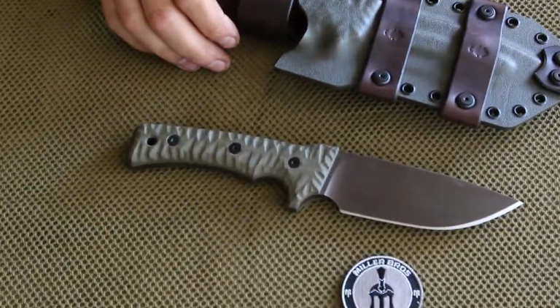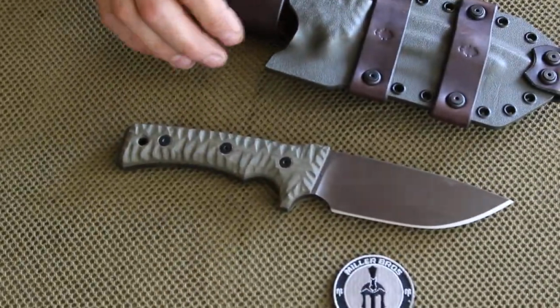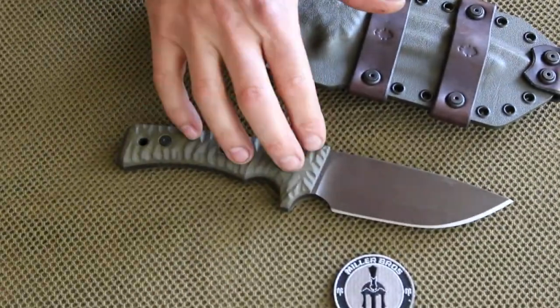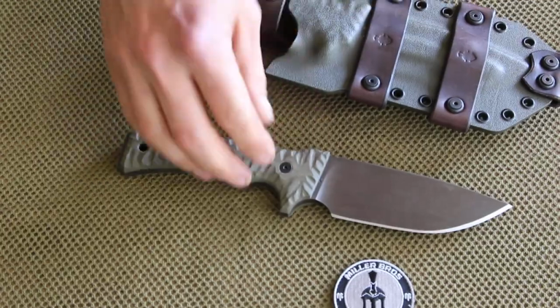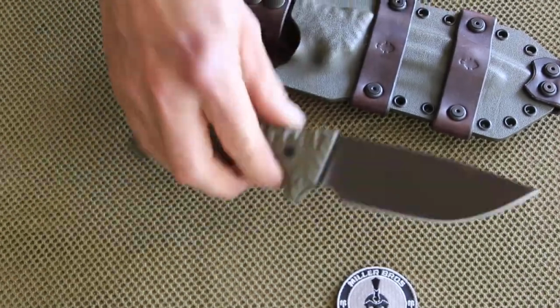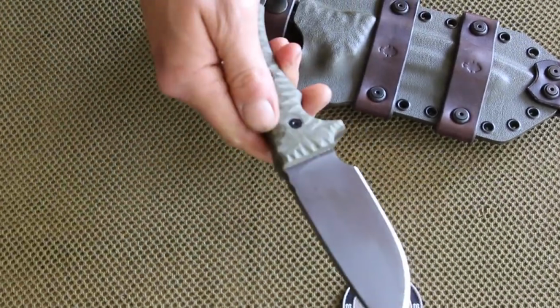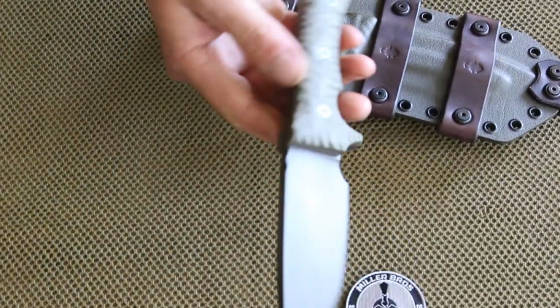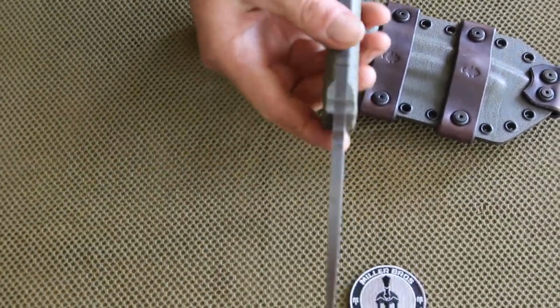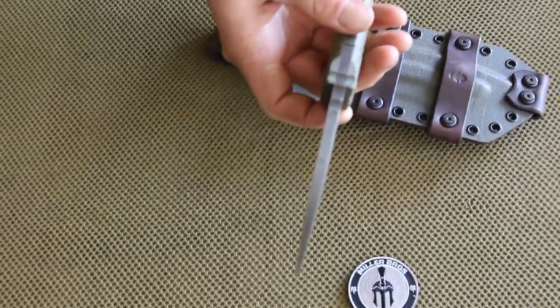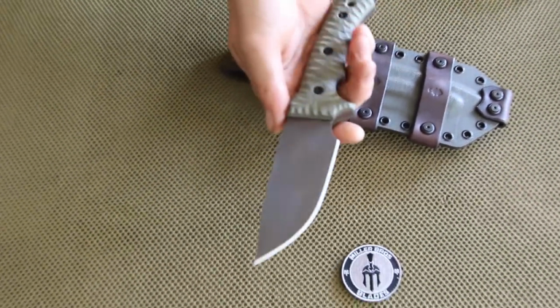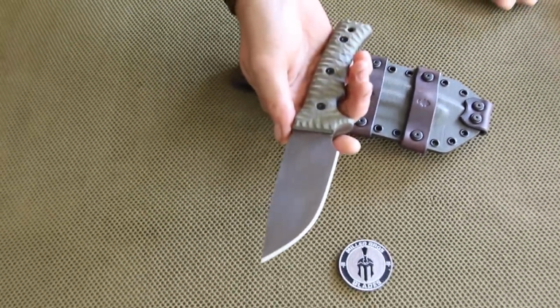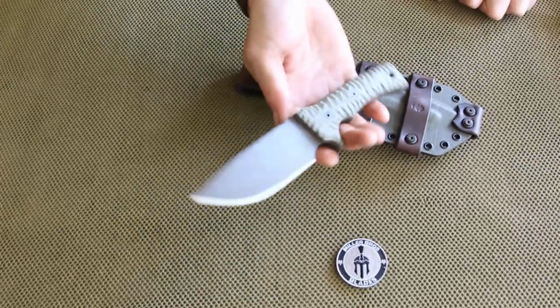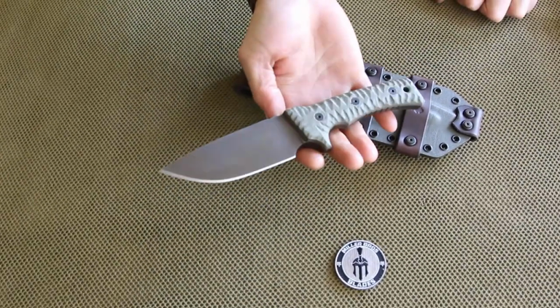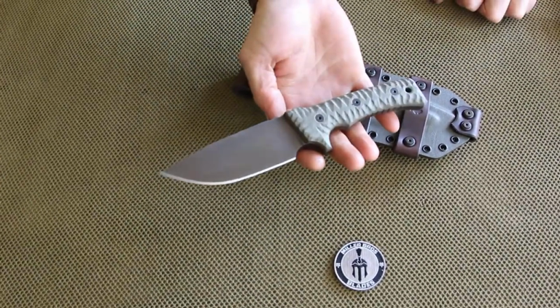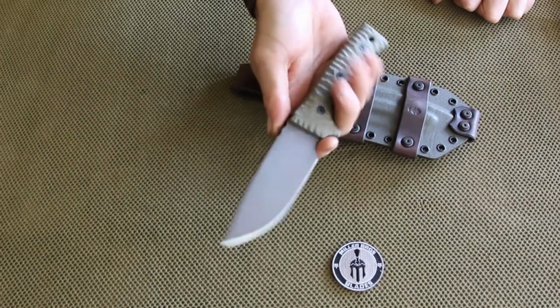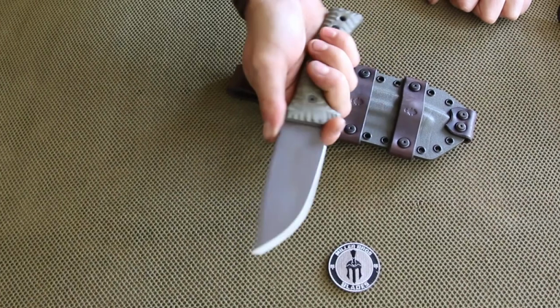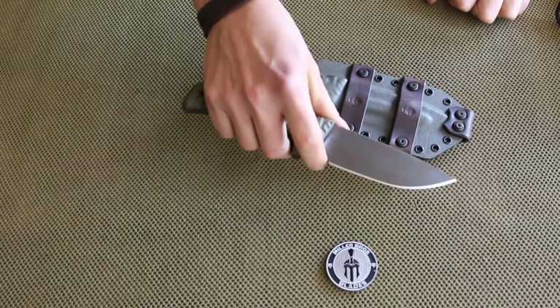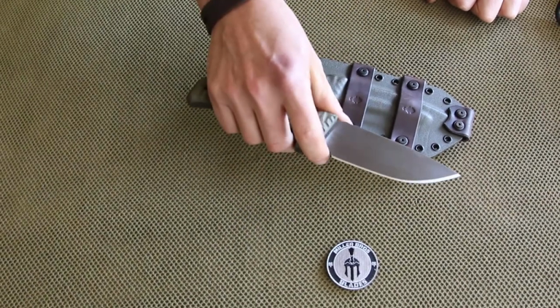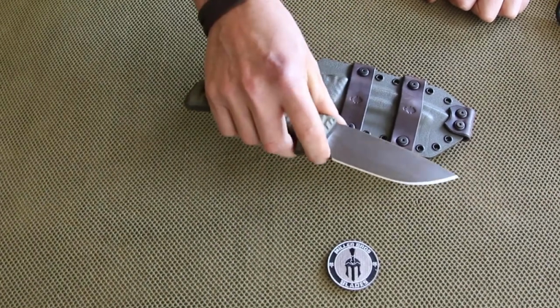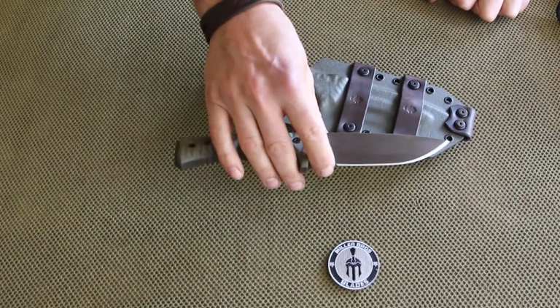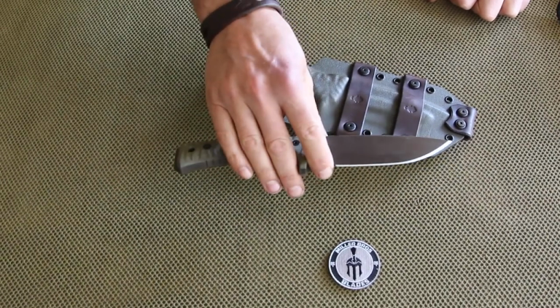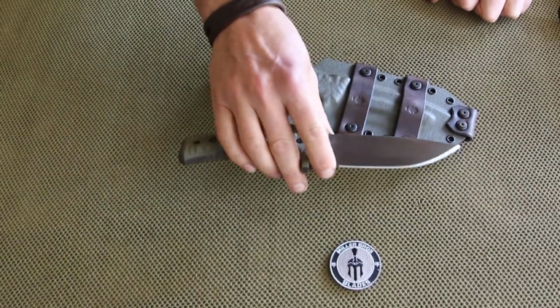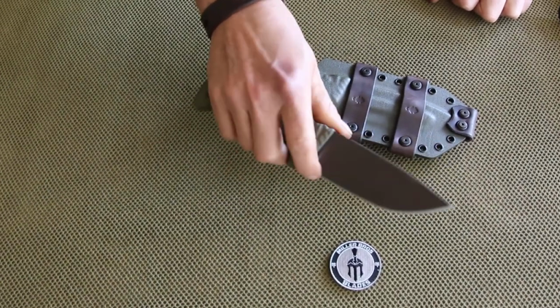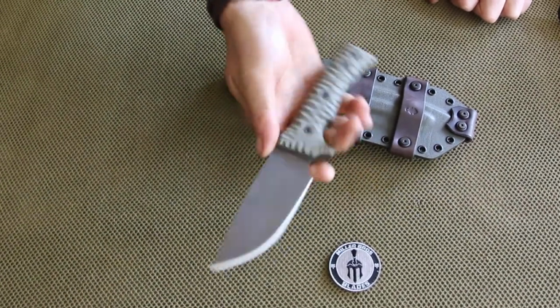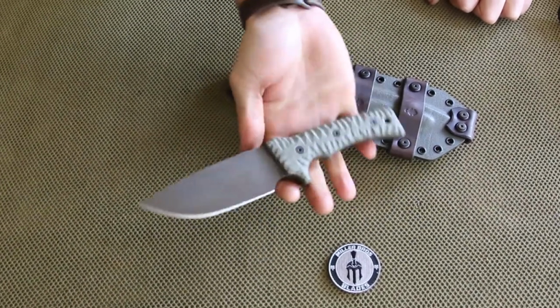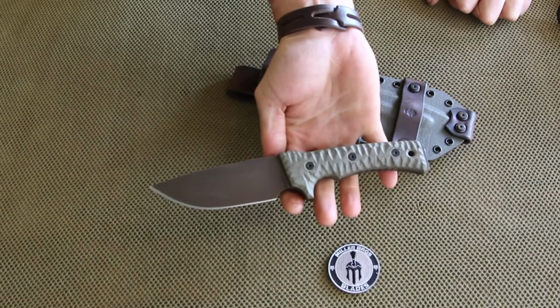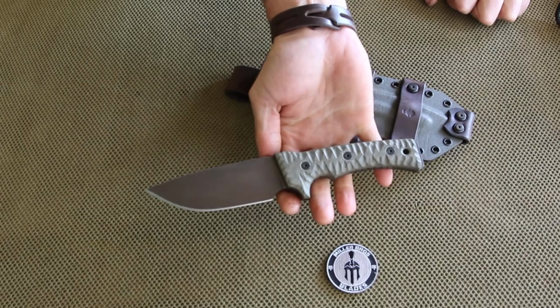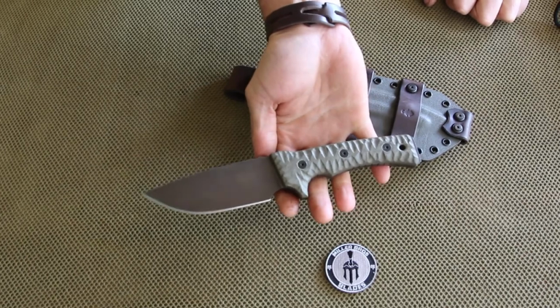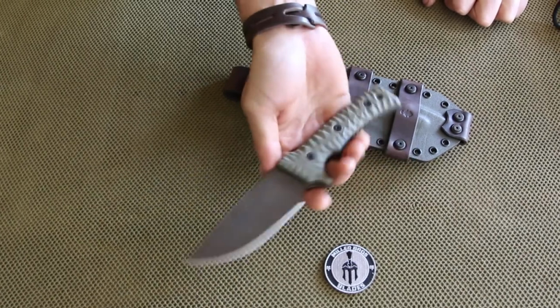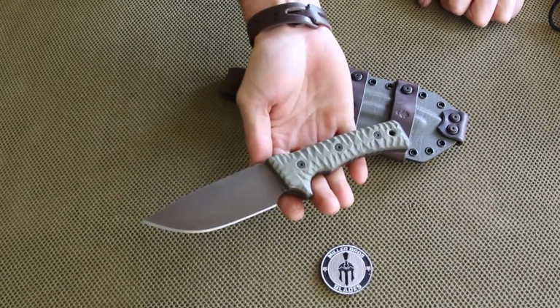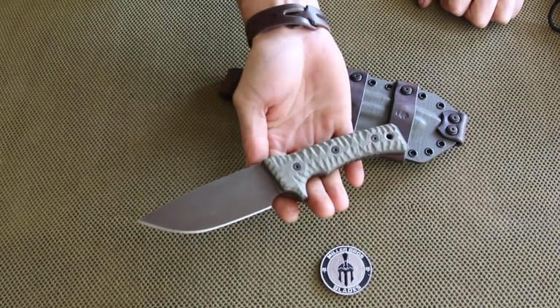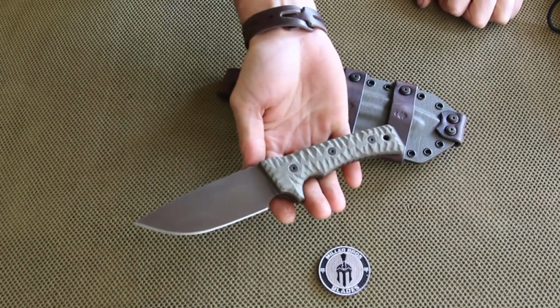For any more information on availability and full specs and details, get on our website at MillerBrothersBlades.com. Be sure to follow us and like us on Facebook and YouTube. Check out some of our other videos of some other knives we have. And that is the M30.